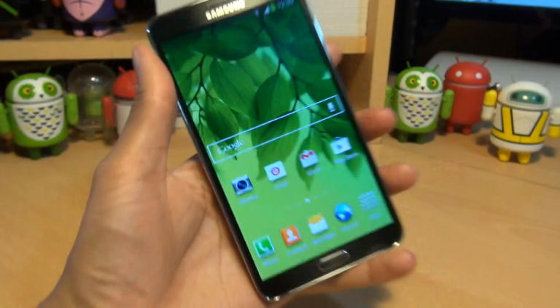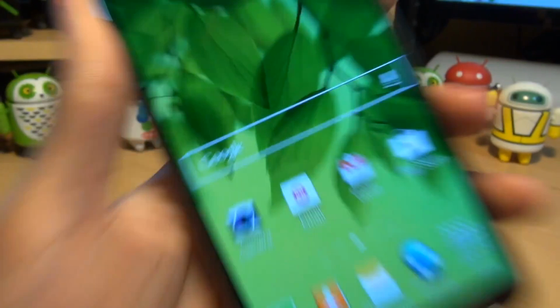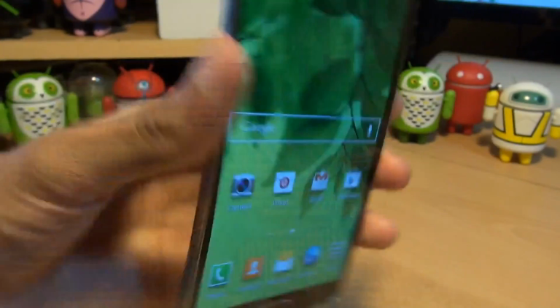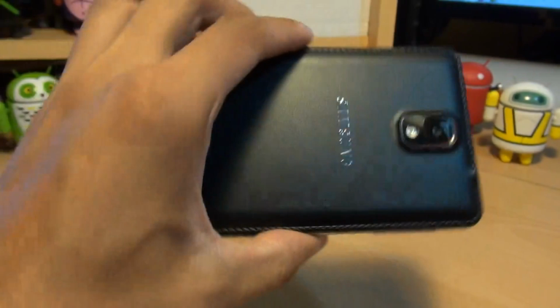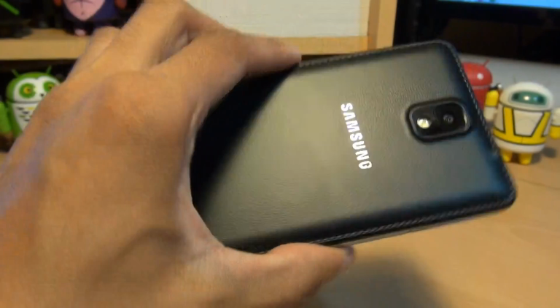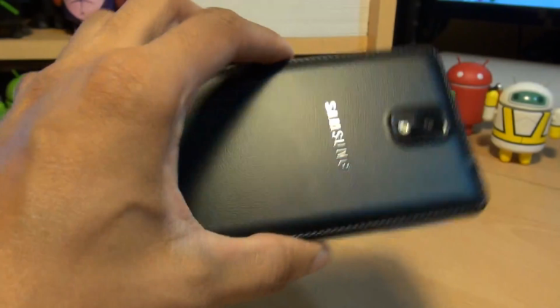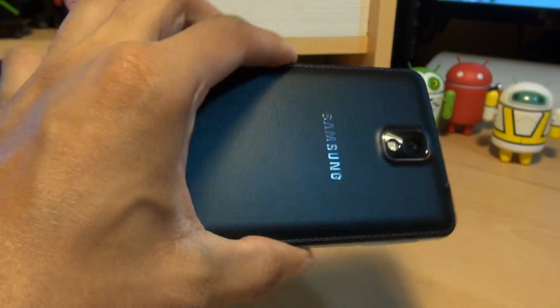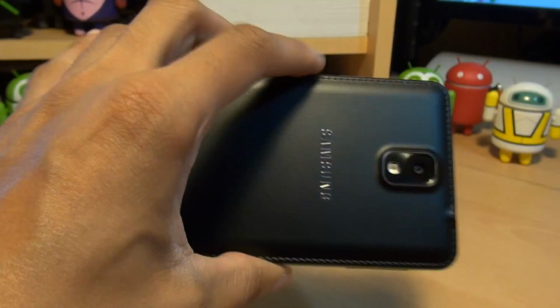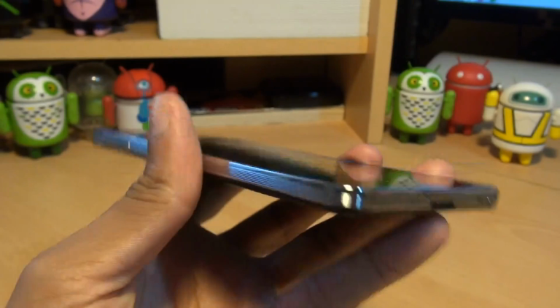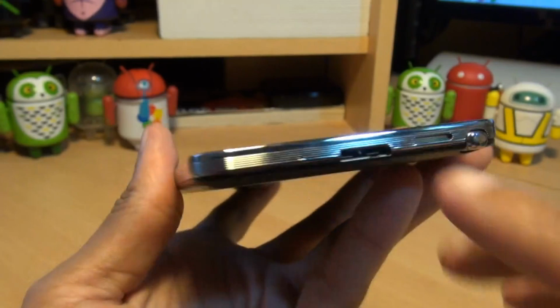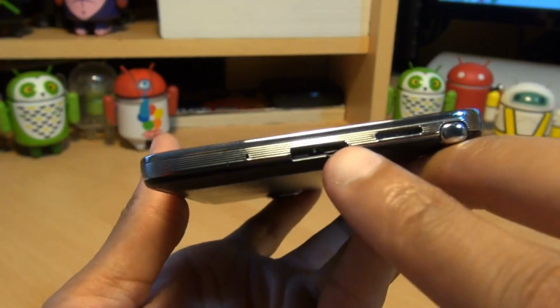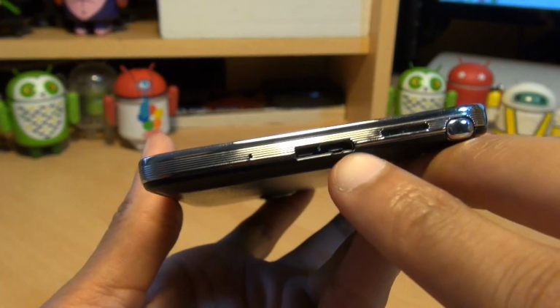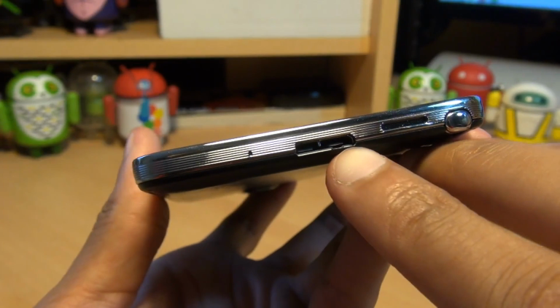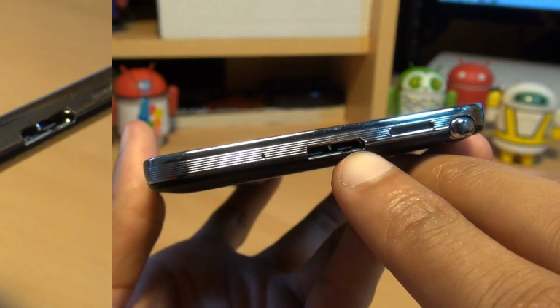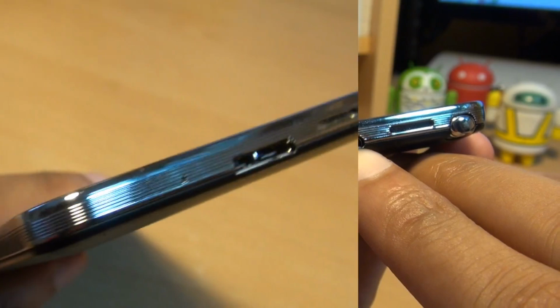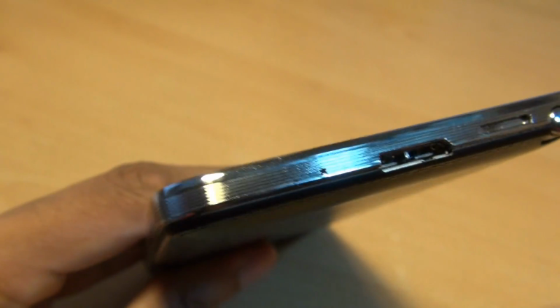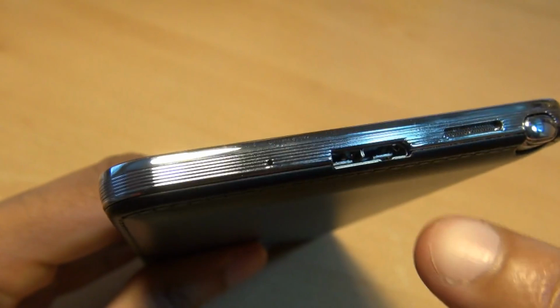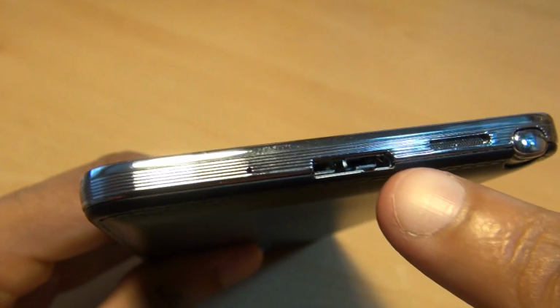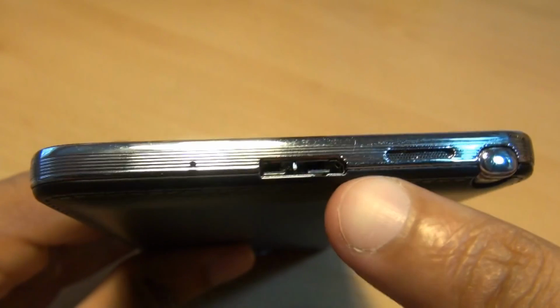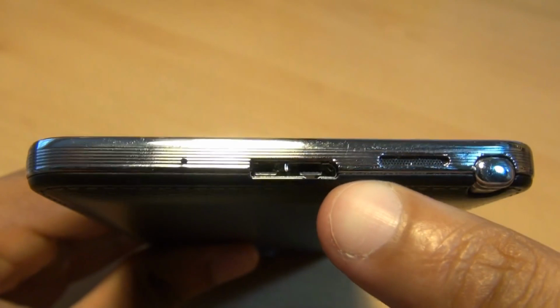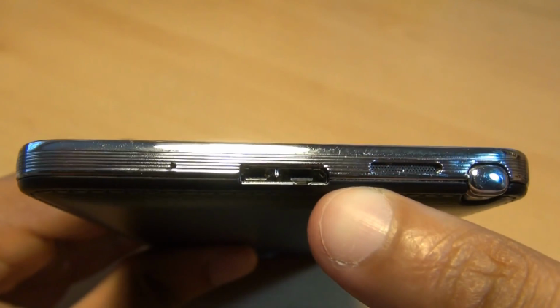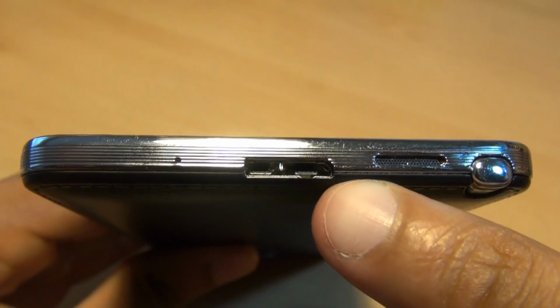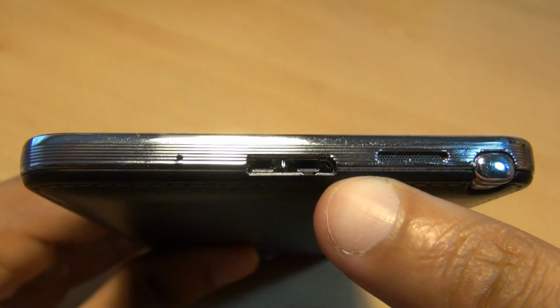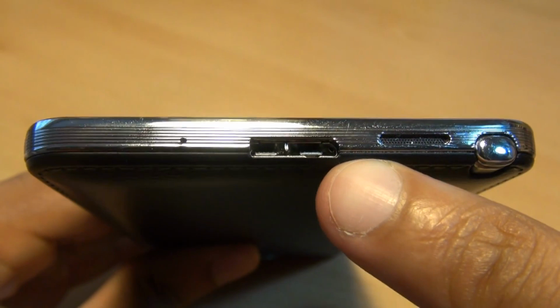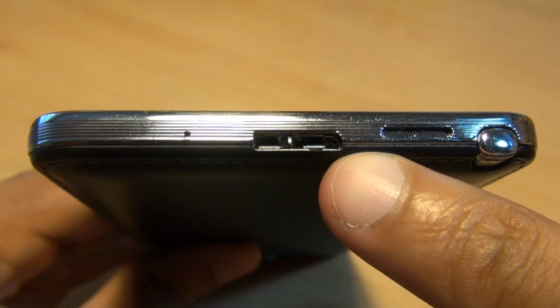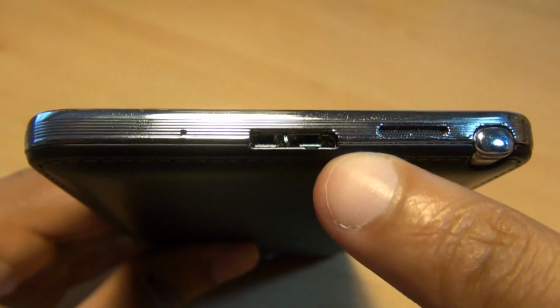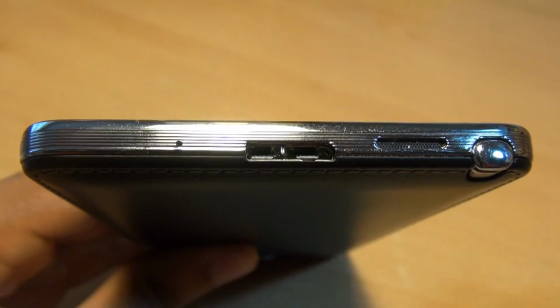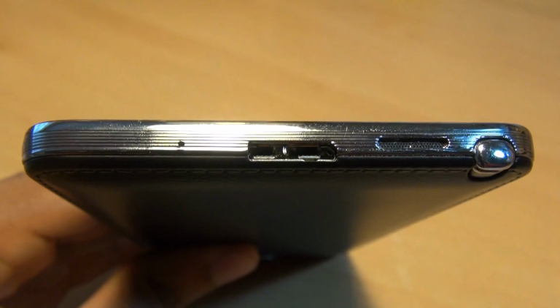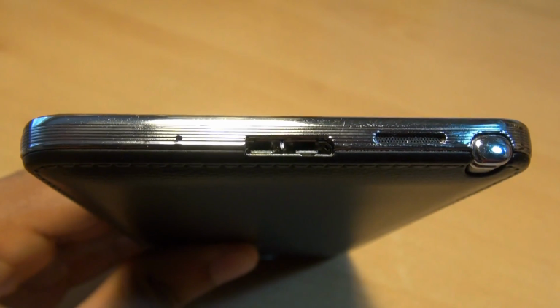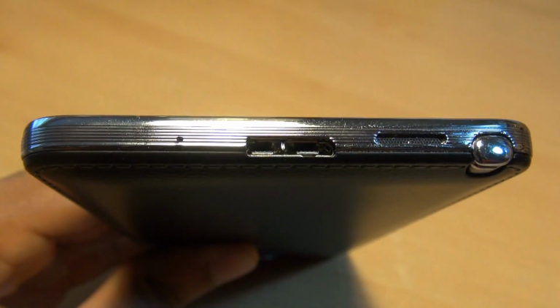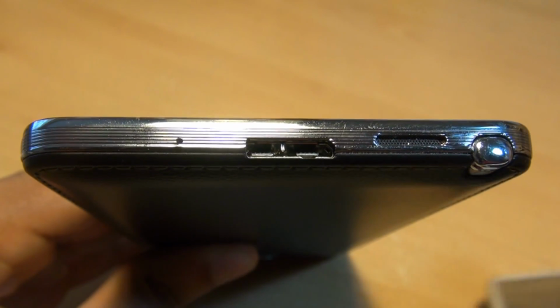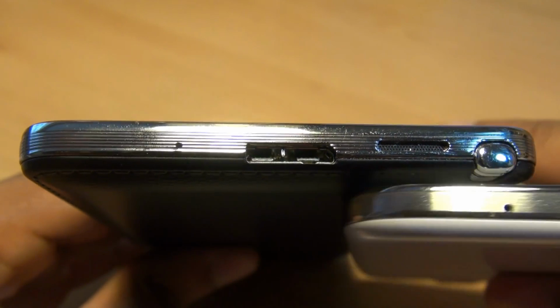Hi guys, it's Adam Gafoor here with the Samsung Galaxy Note 3. We're going to be taking a look at the data transfer and charging connector. Samsung has decided to no longer use the micro USB 2.0 data transfer and charging ports for its Note line of products.